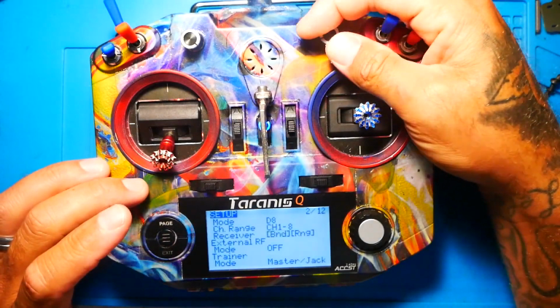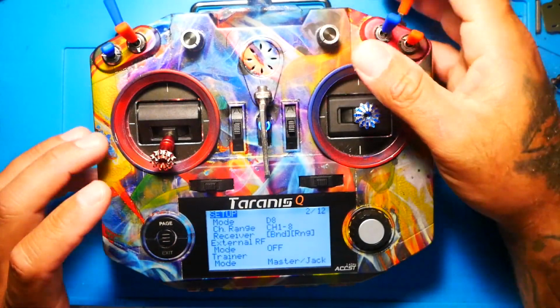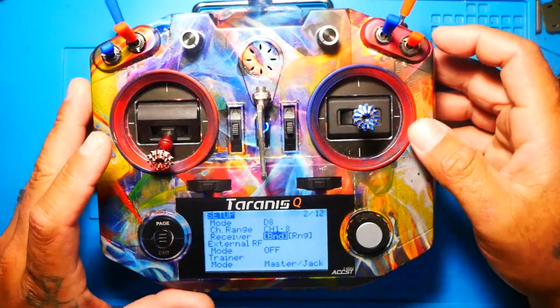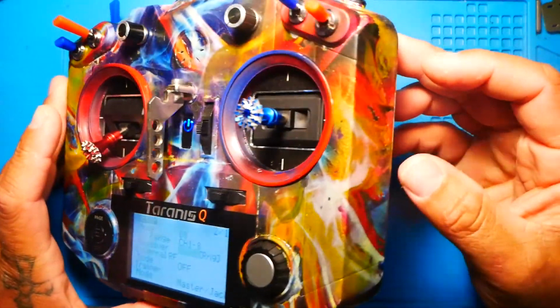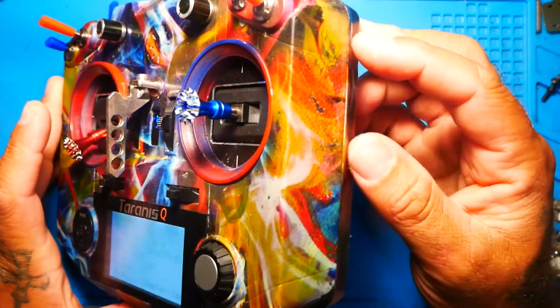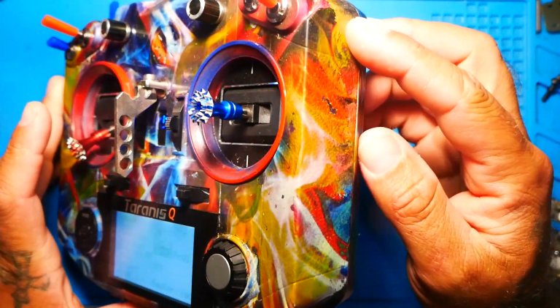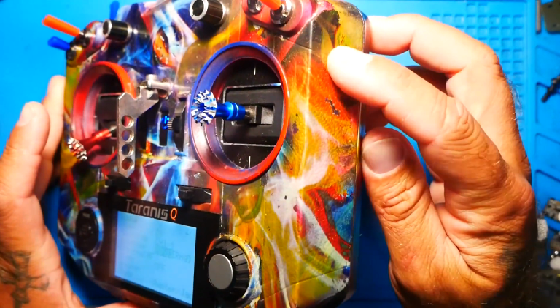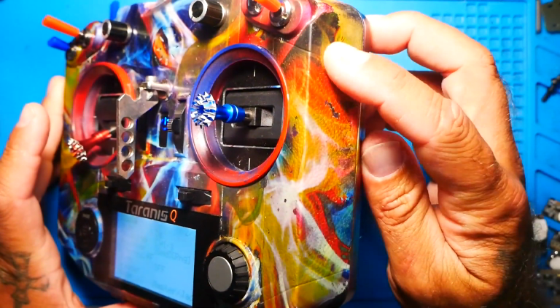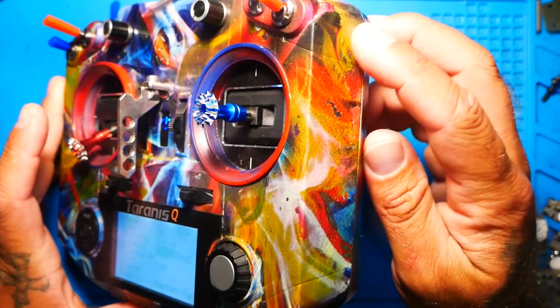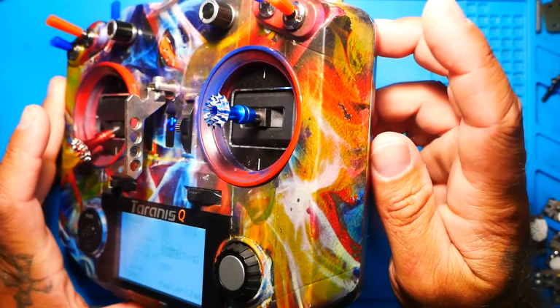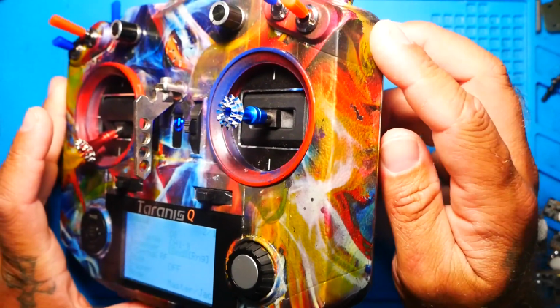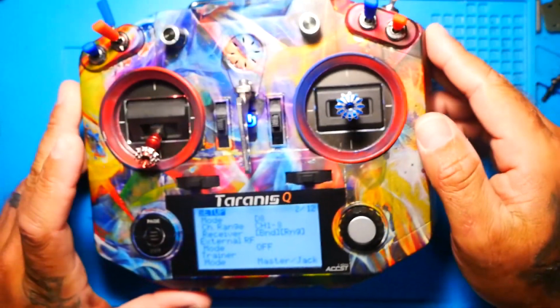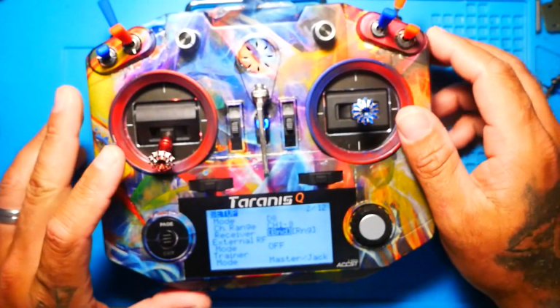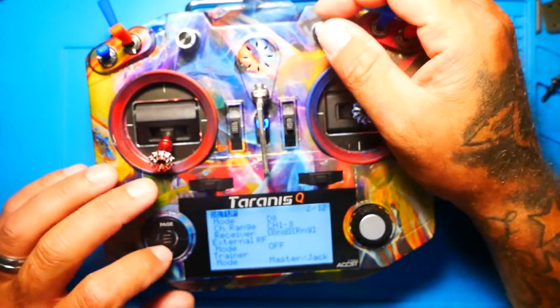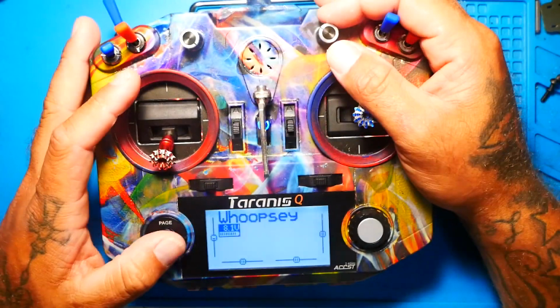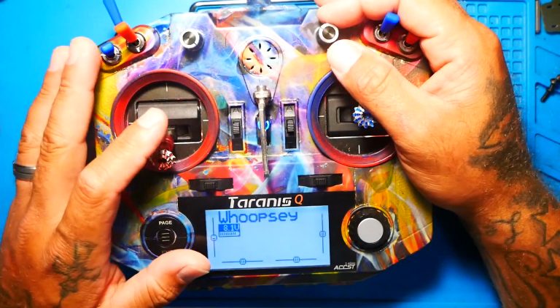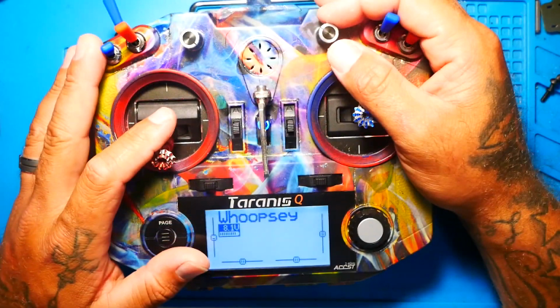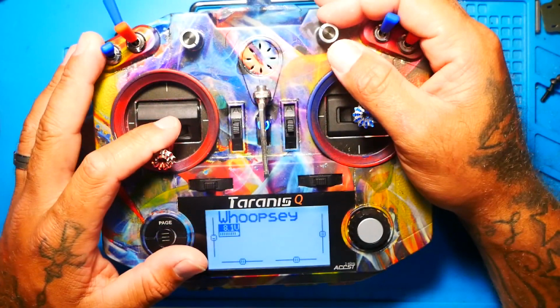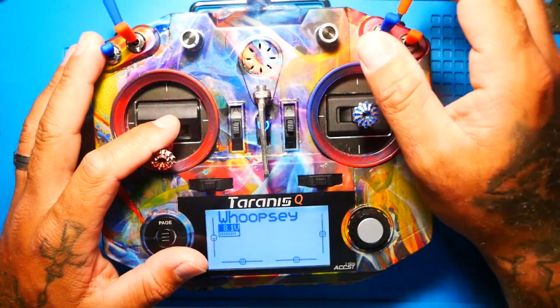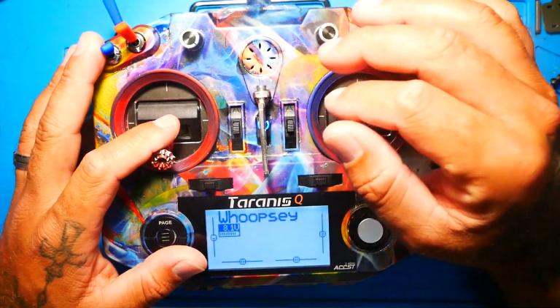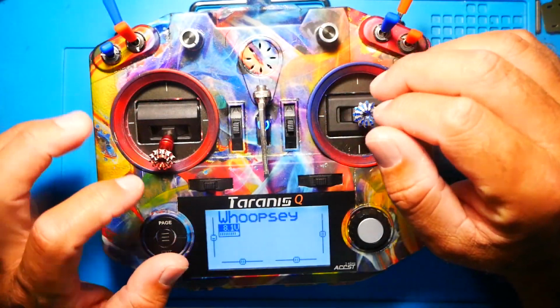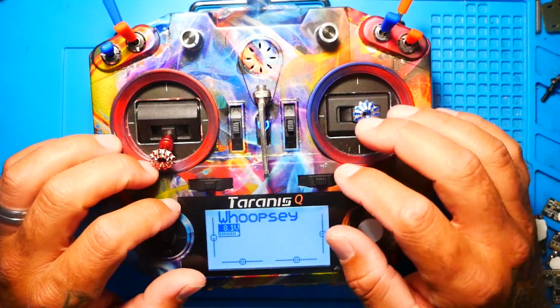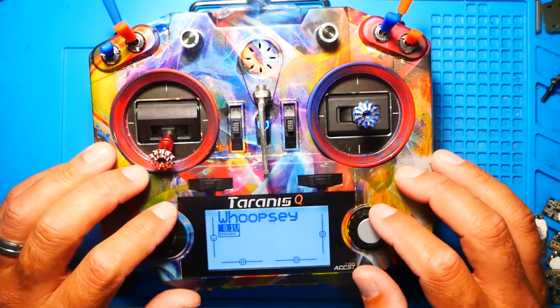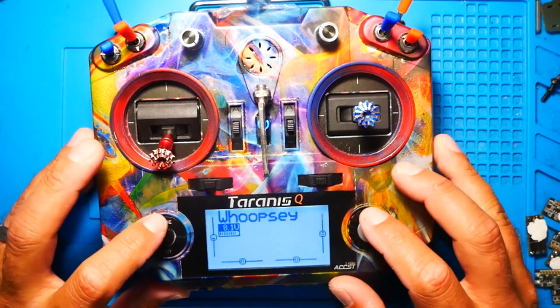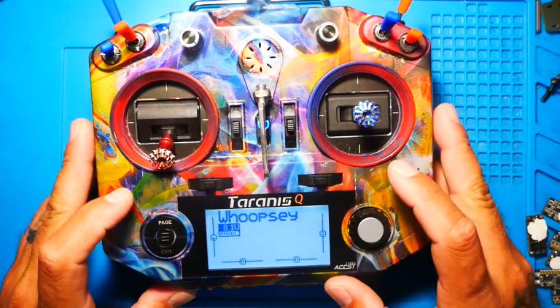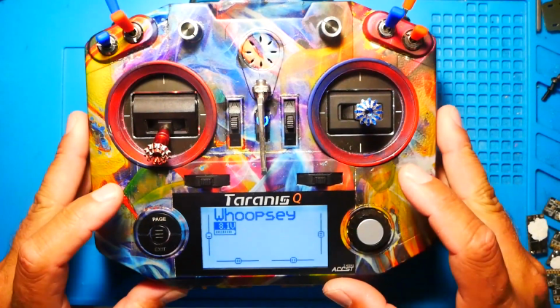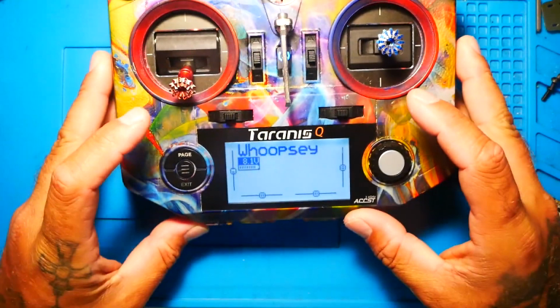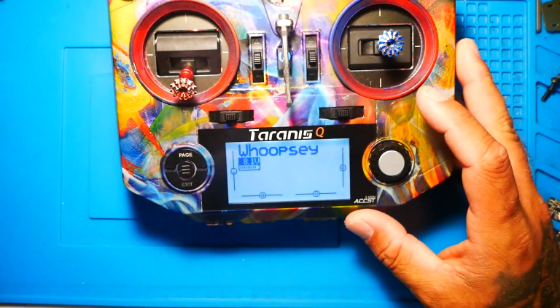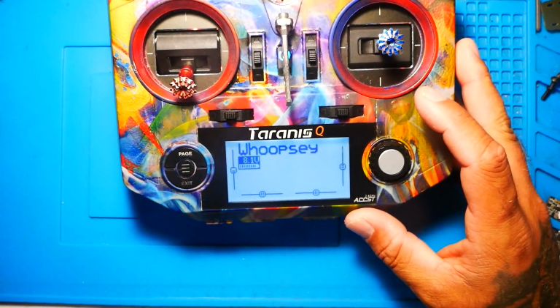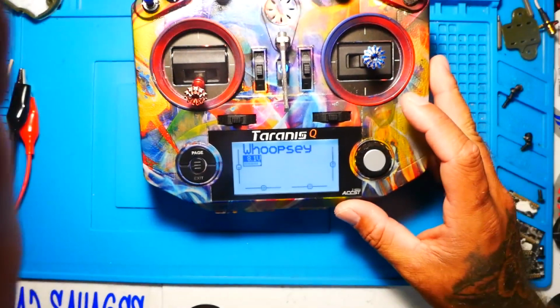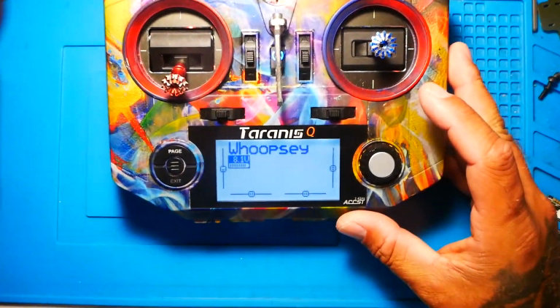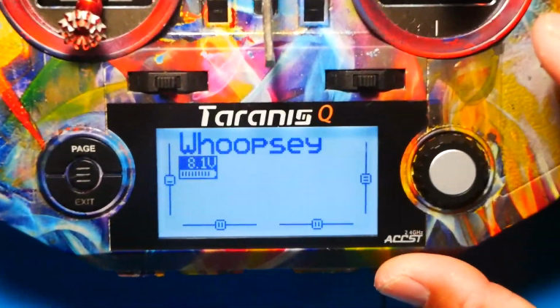If you have an X9D, you can put it on a slider if you're using your sliders. Alright, let's dive right in. I'm going to show you guys how to do it. The very first thing you want to do is get your Tyrannus on.